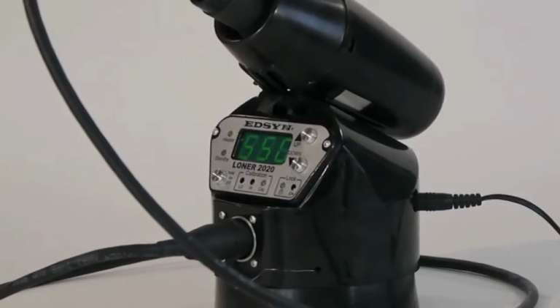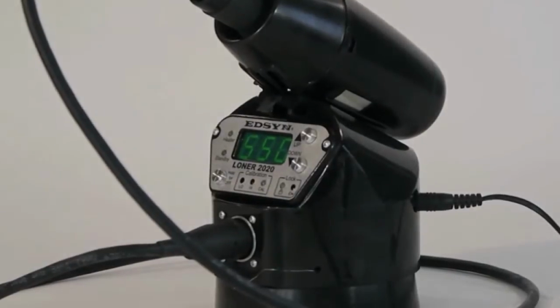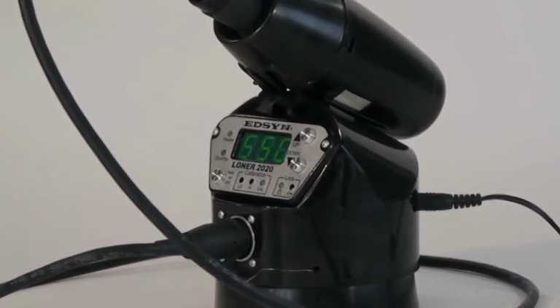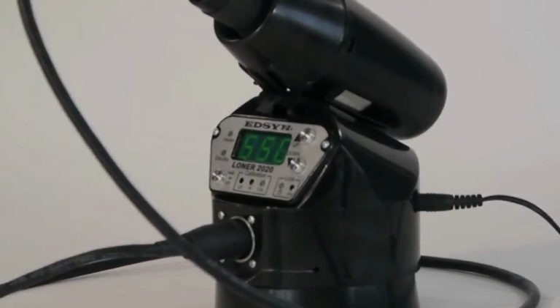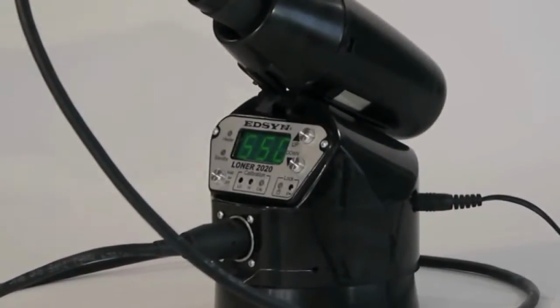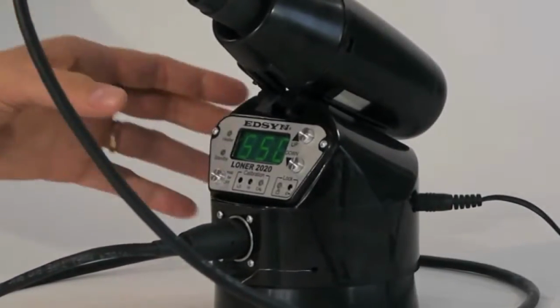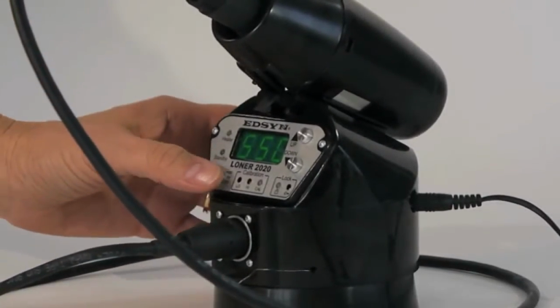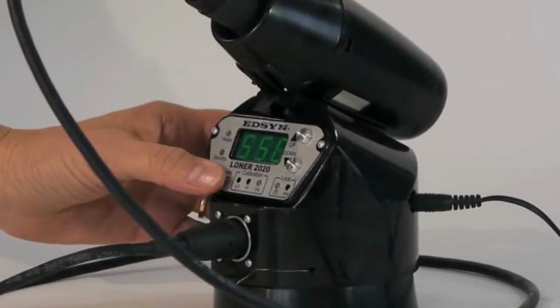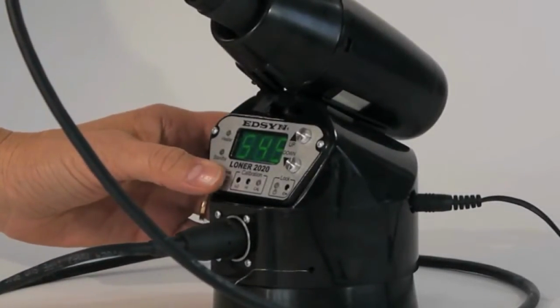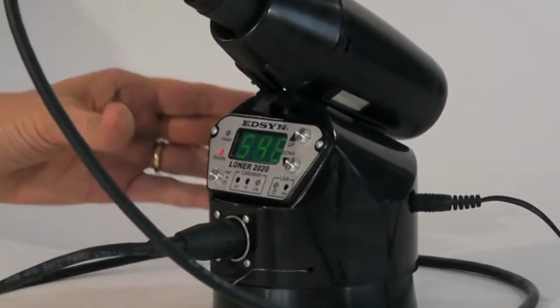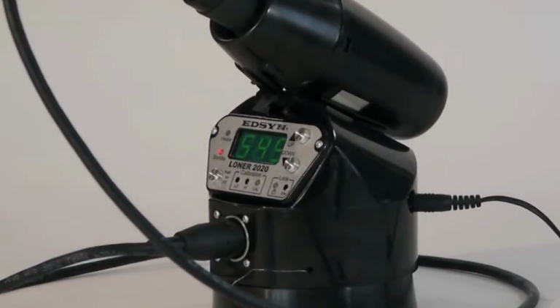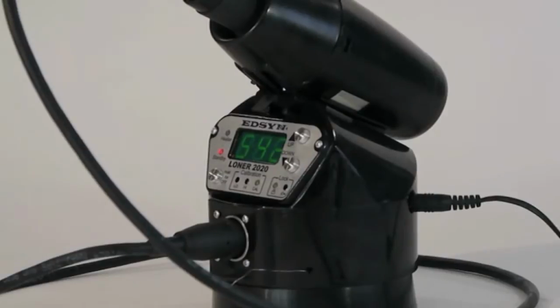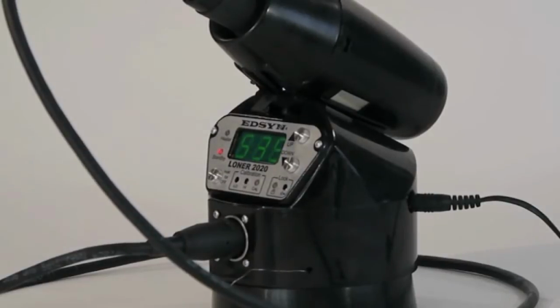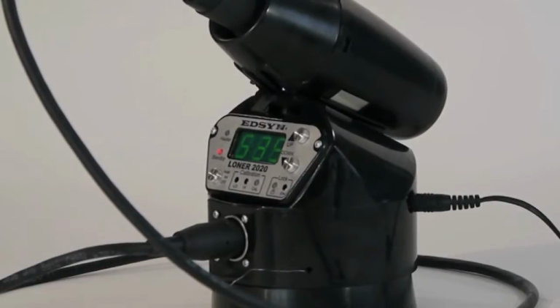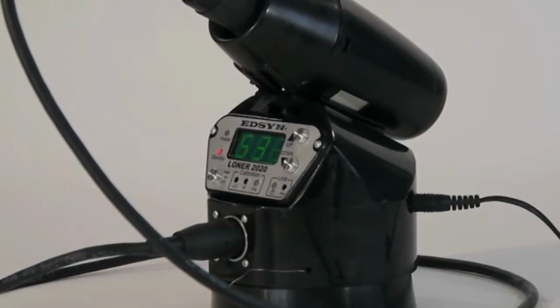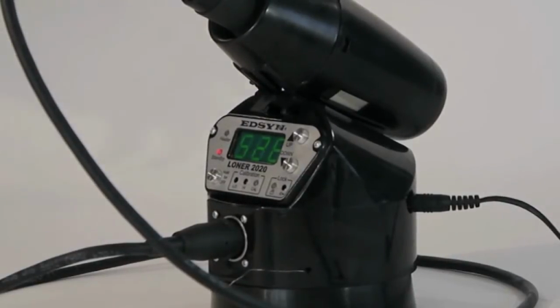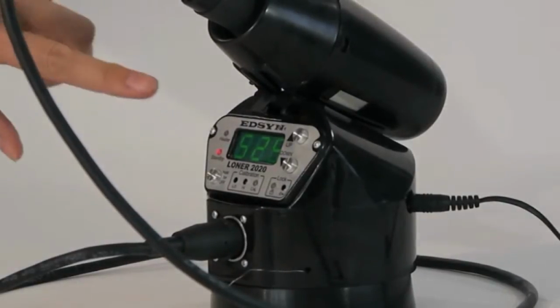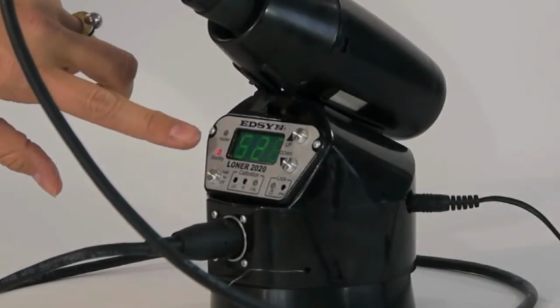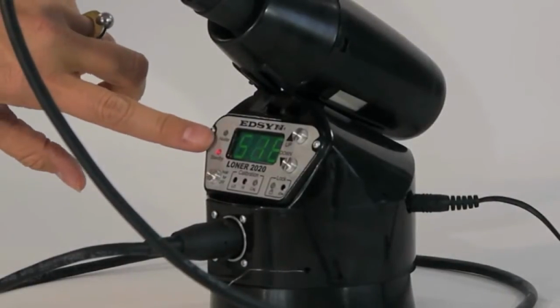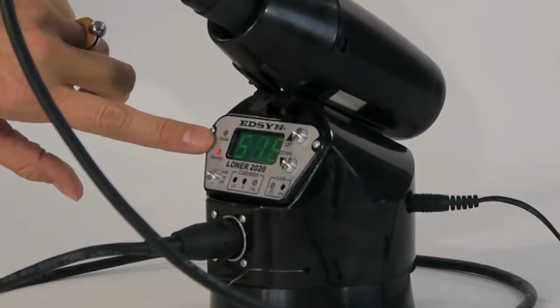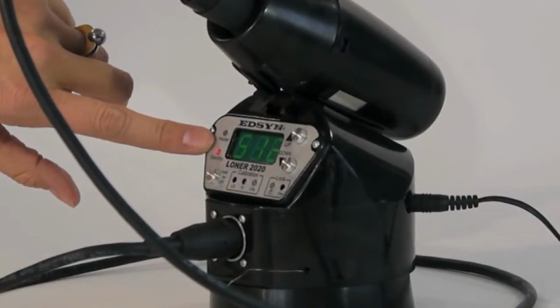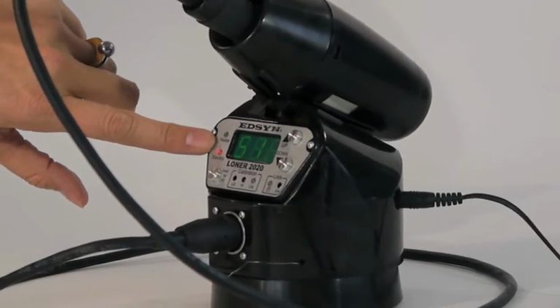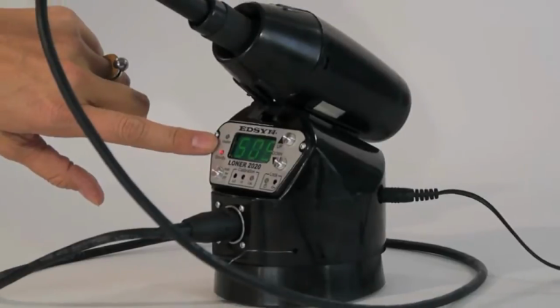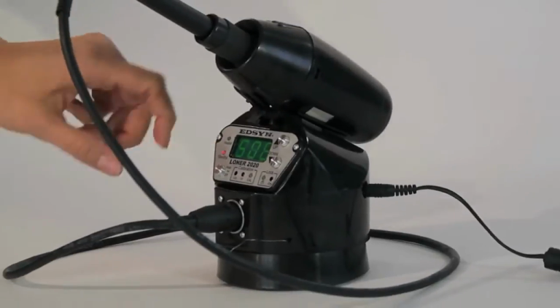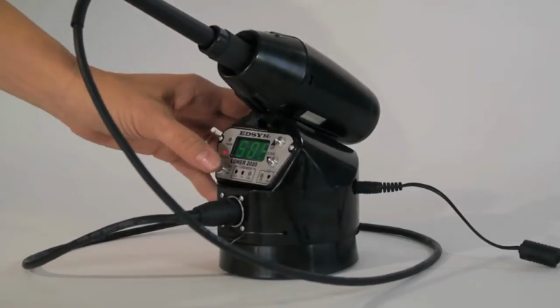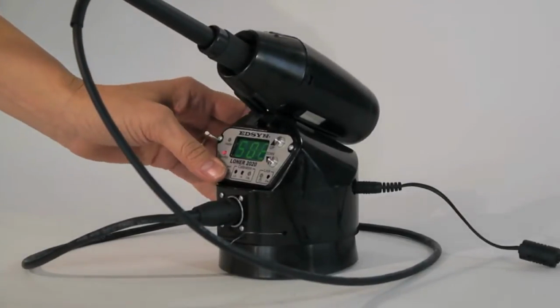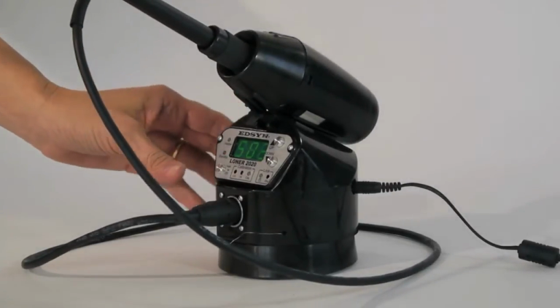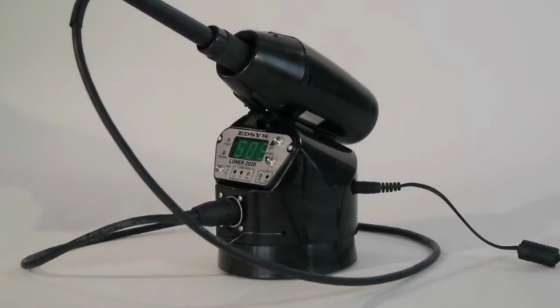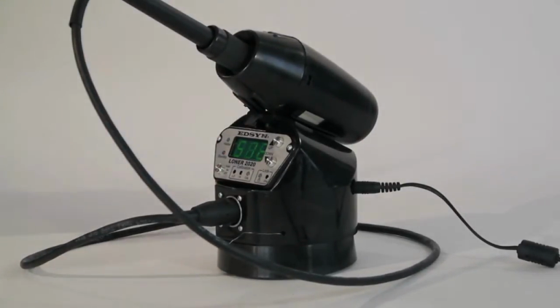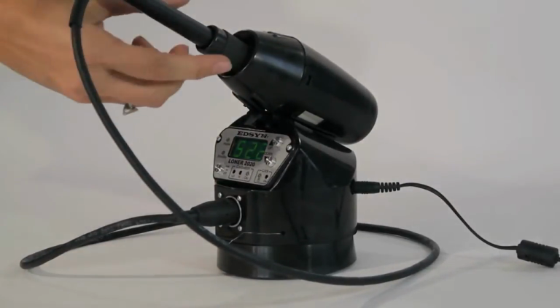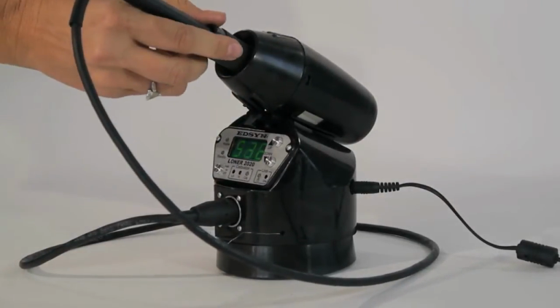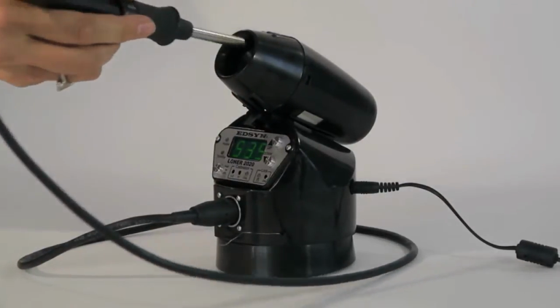The standby mode or temperature setback saves energy and tip life by reducing the temperature without having to turn the unit off. The handle is lightweight and changing the tip is easy.